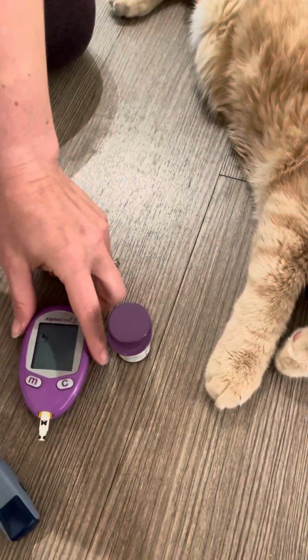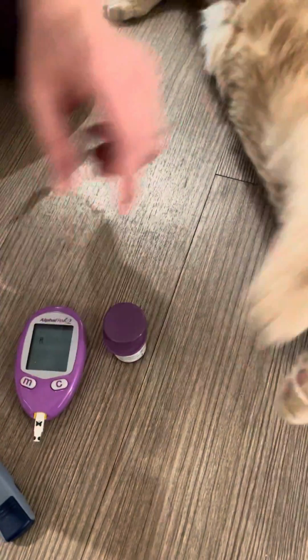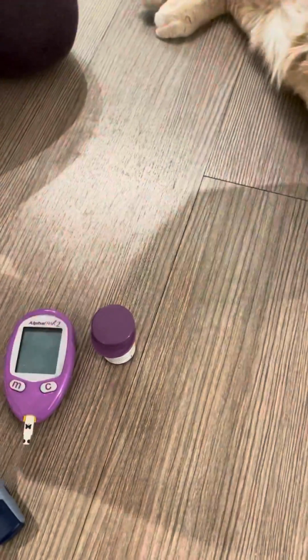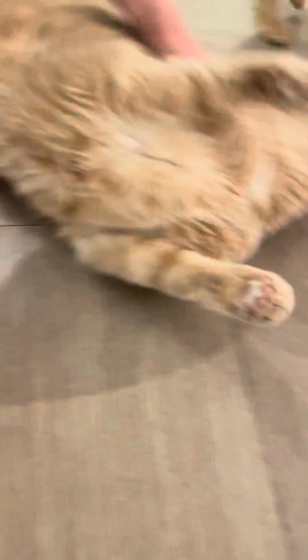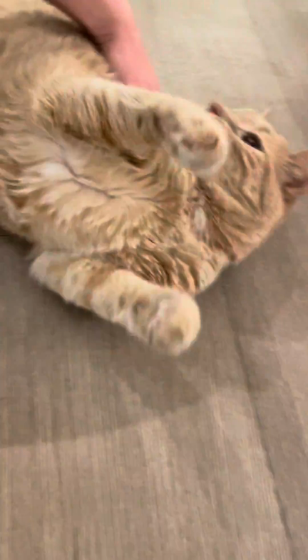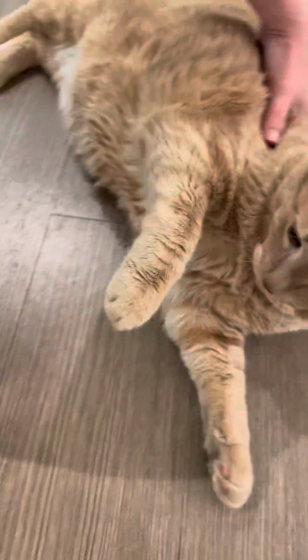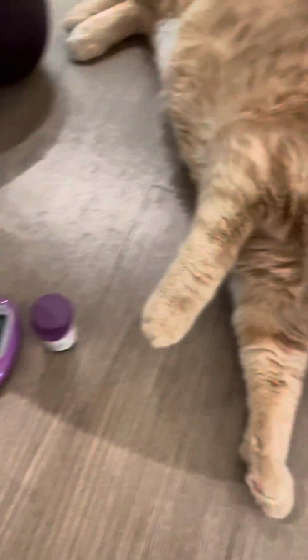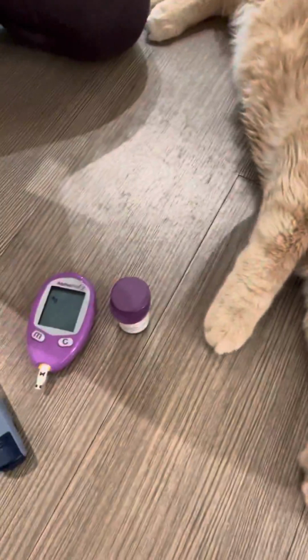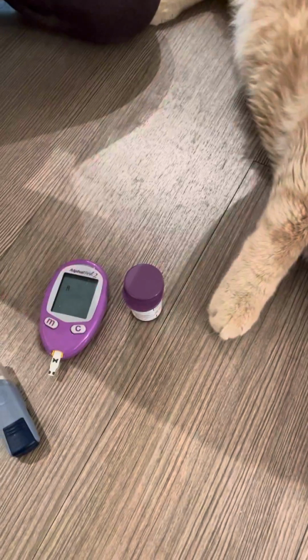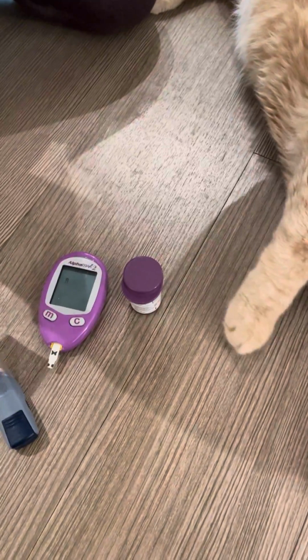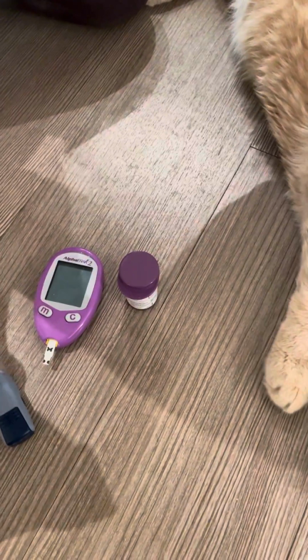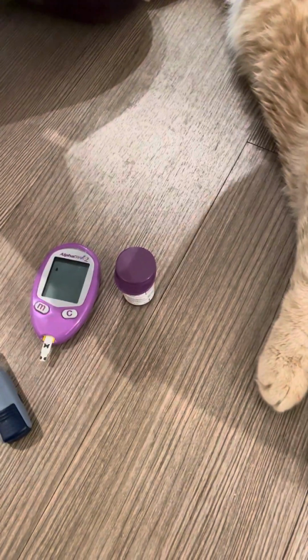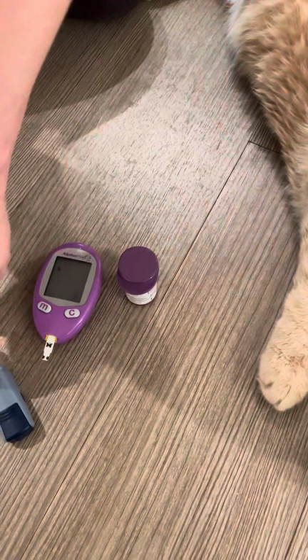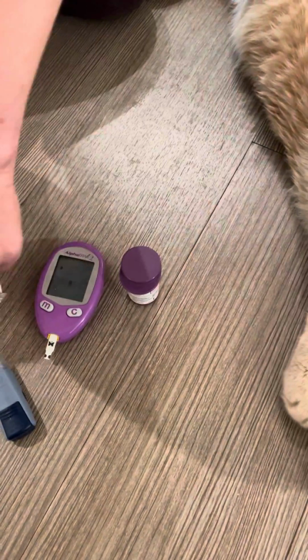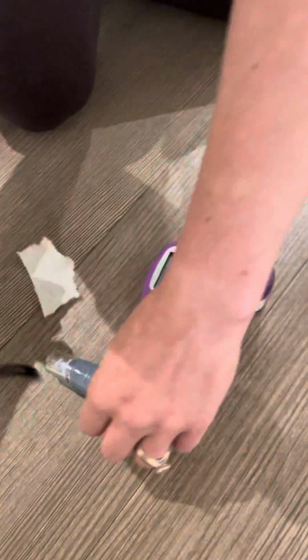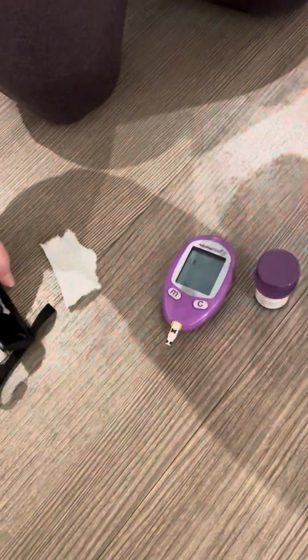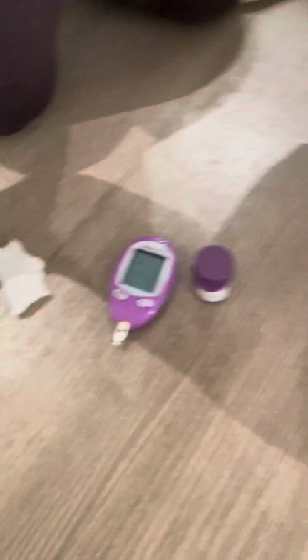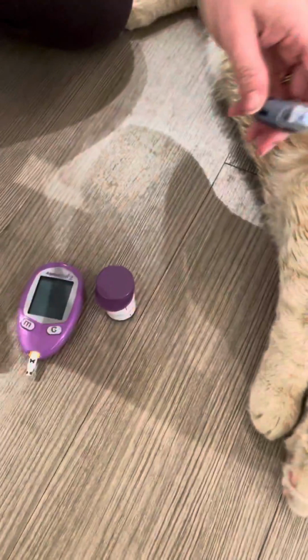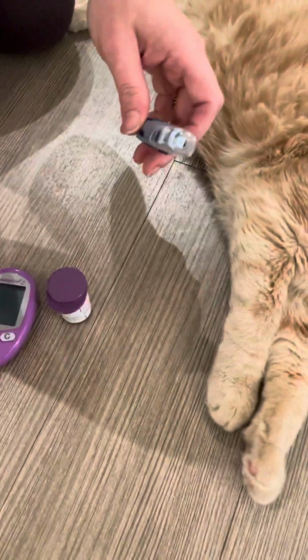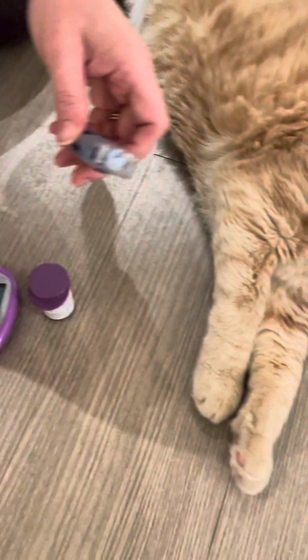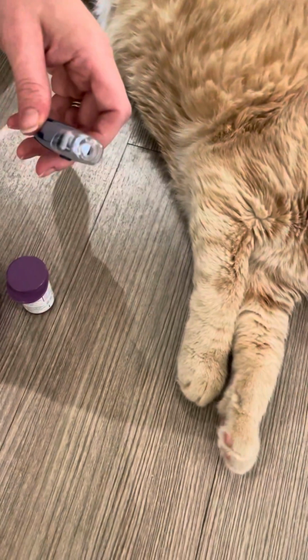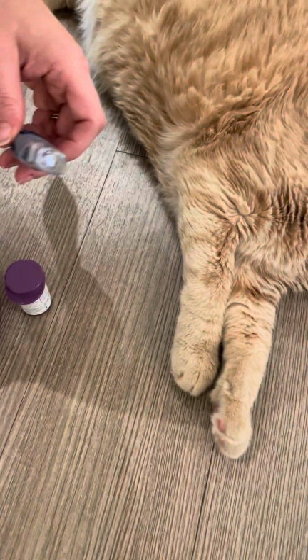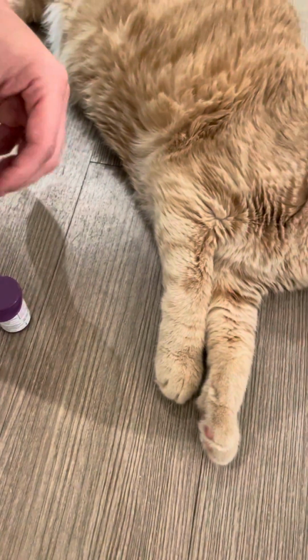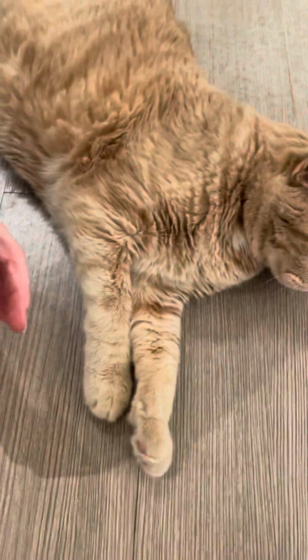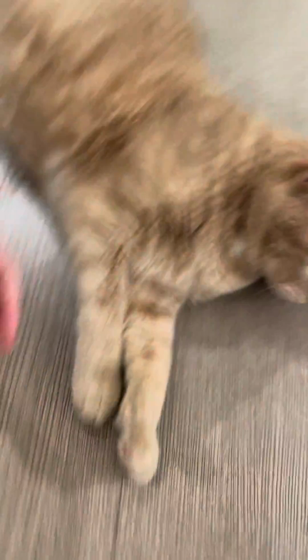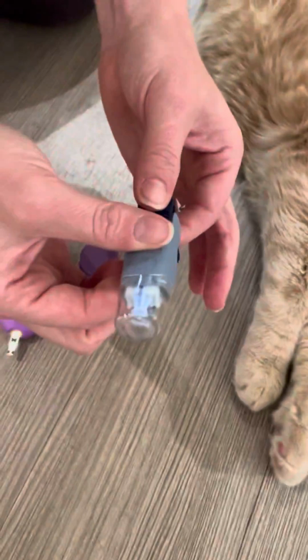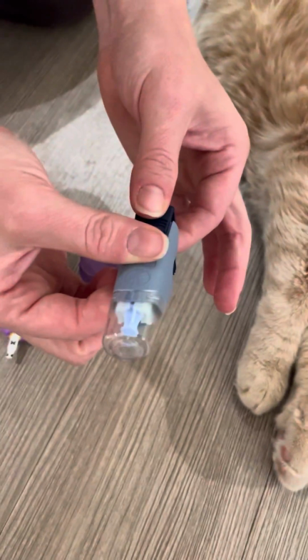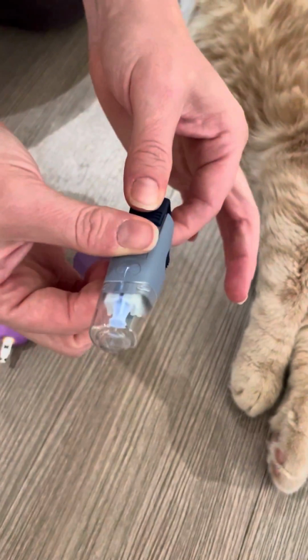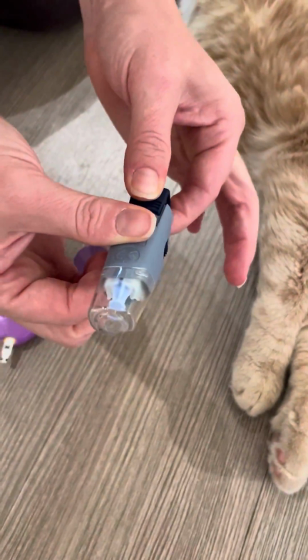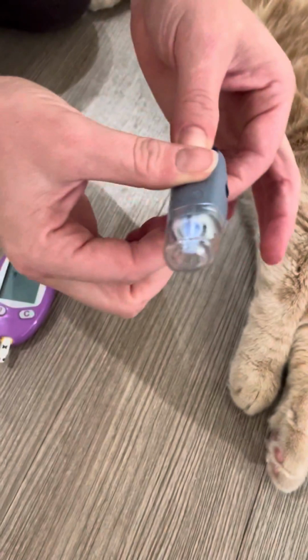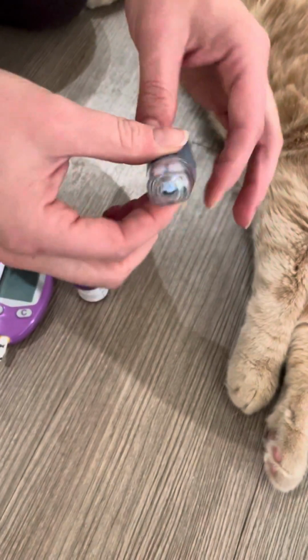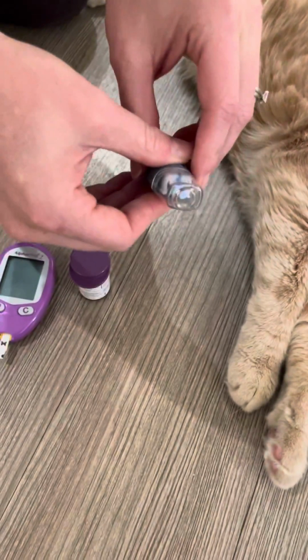After the sensor is inserted, you have 30 seconds after the first blood drop to get the sample to read. Now this is how you take his glucose on his ear.